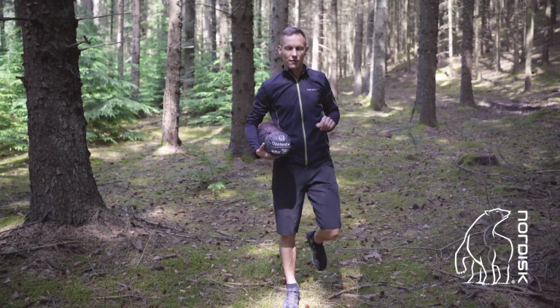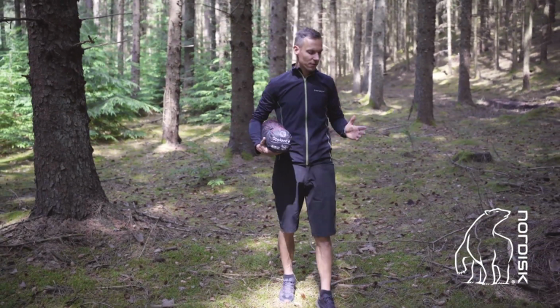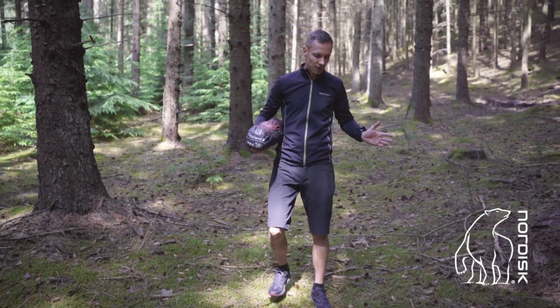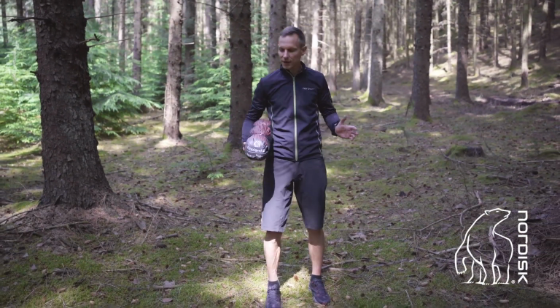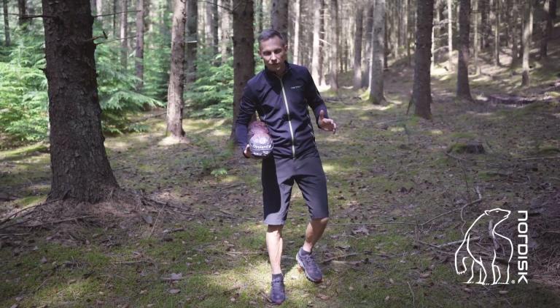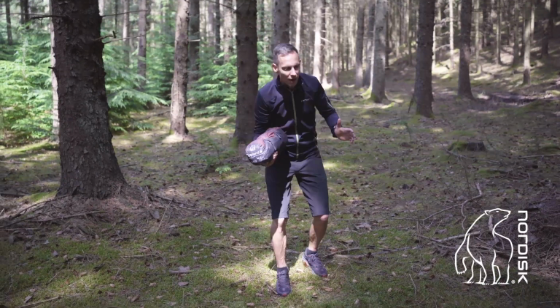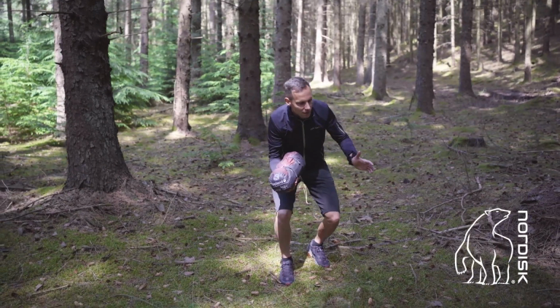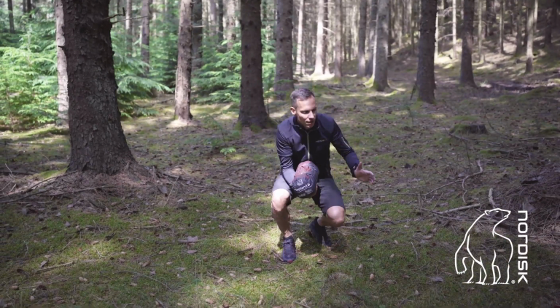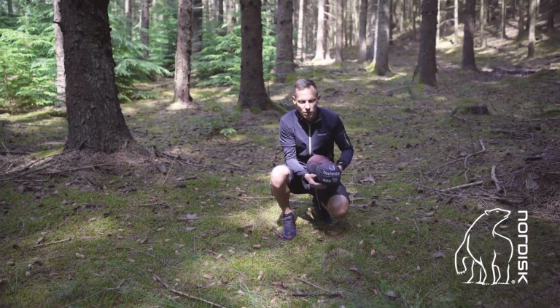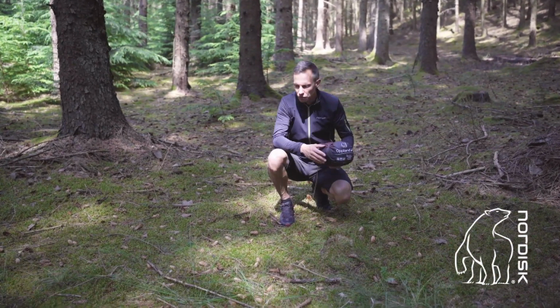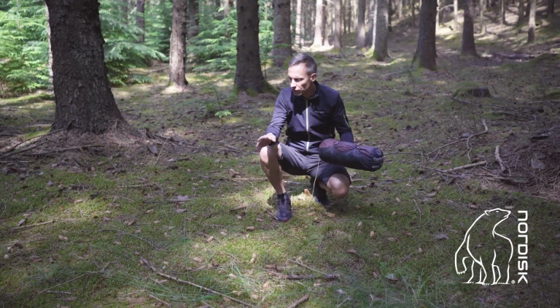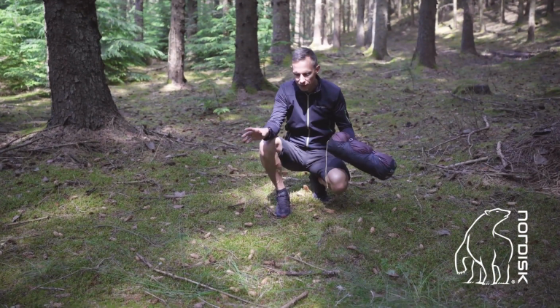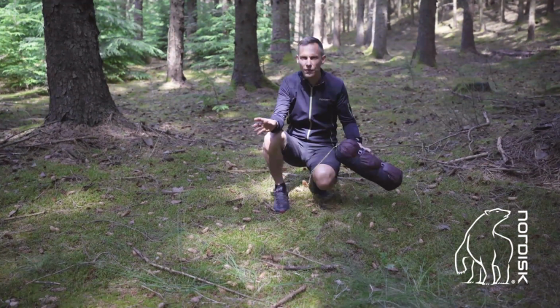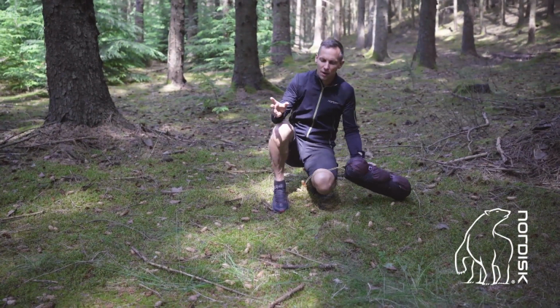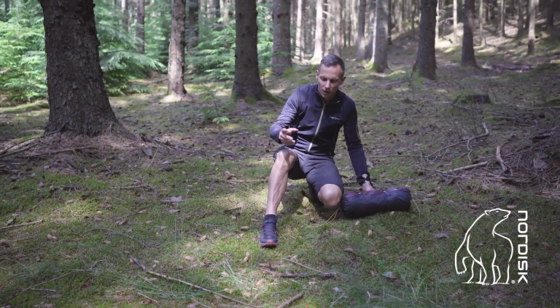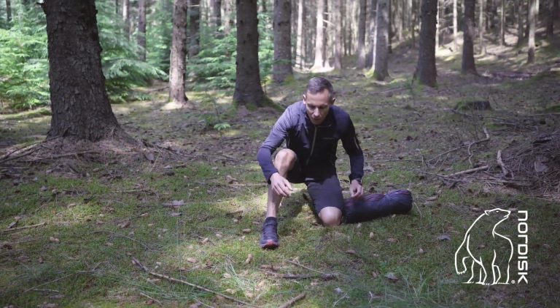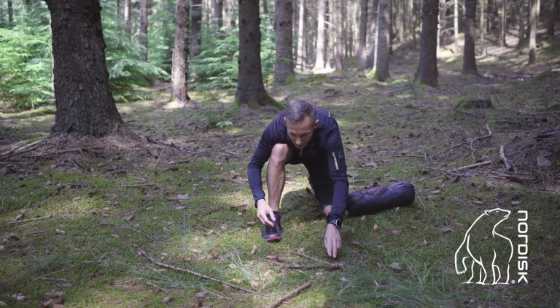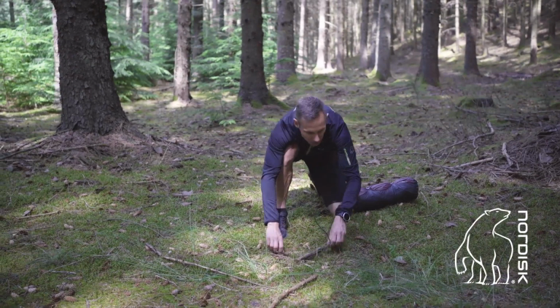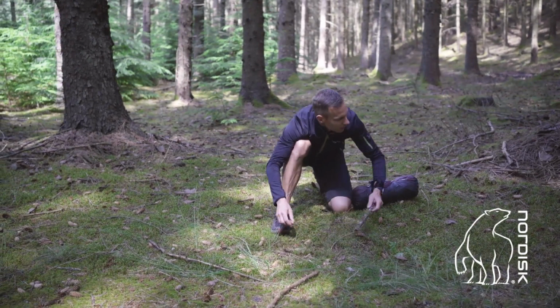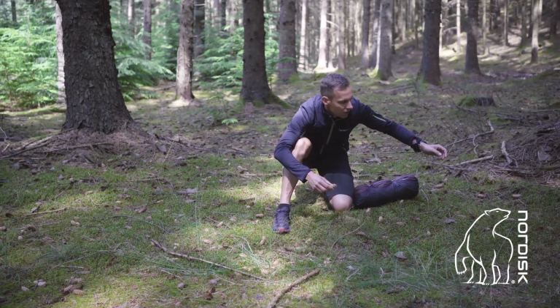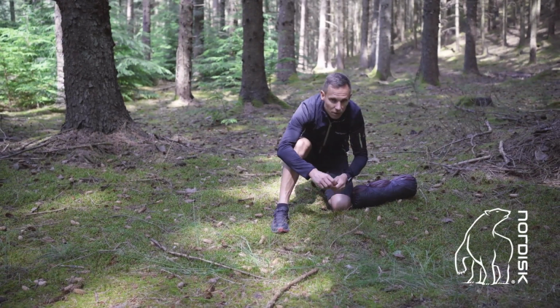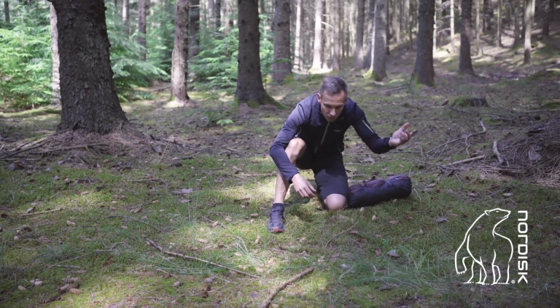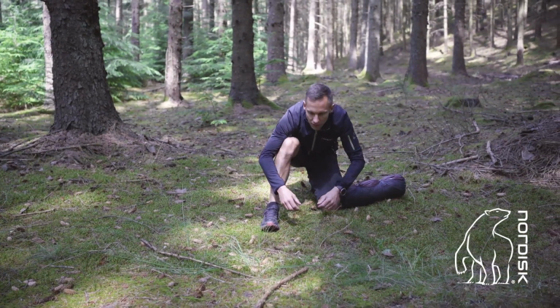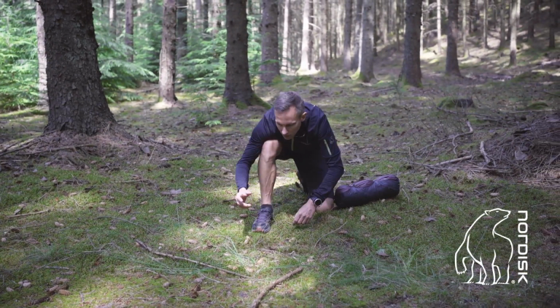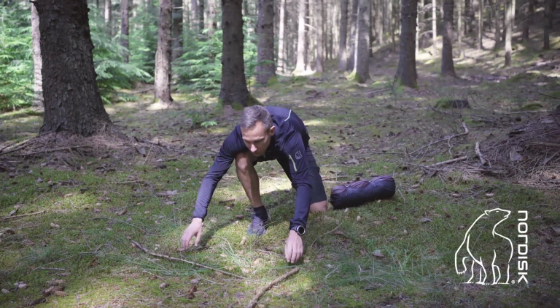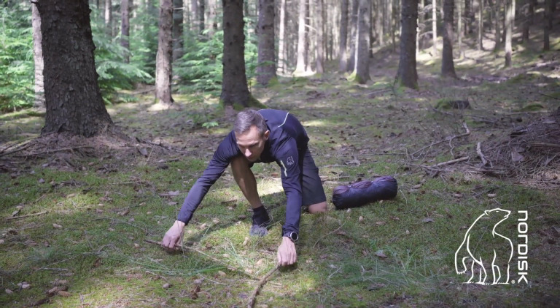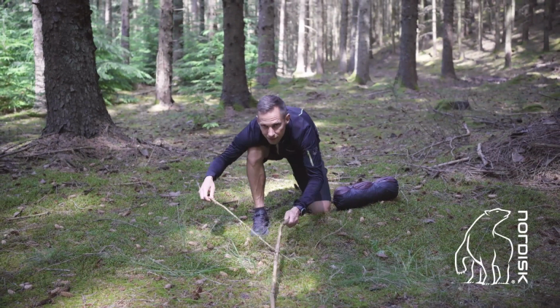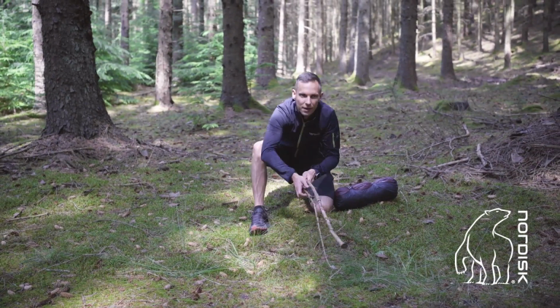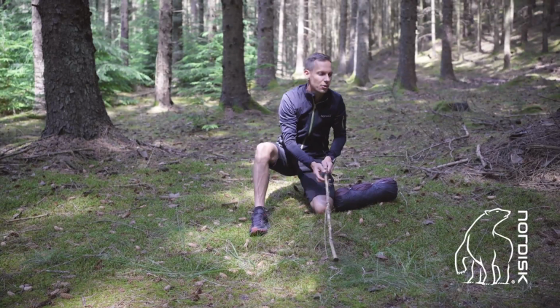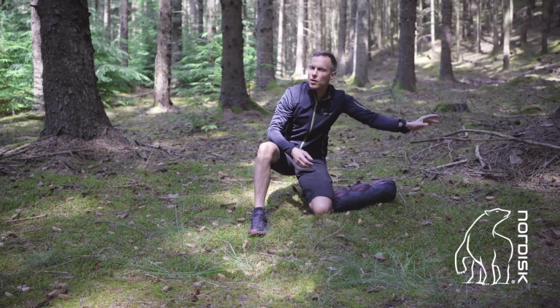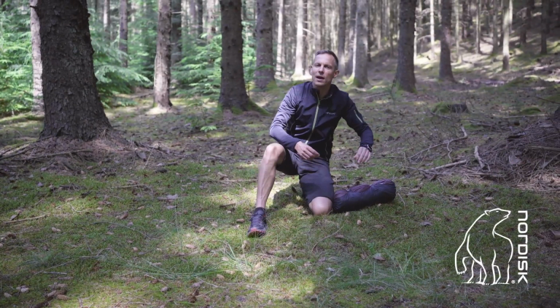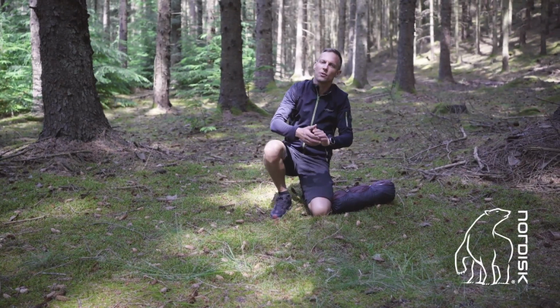First, you find a nice flat spot. You make sure it's free of small sticks, cones, rocks, whatever is in the way. You don't want to be lying on those.